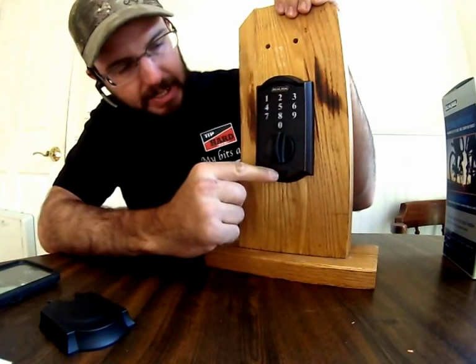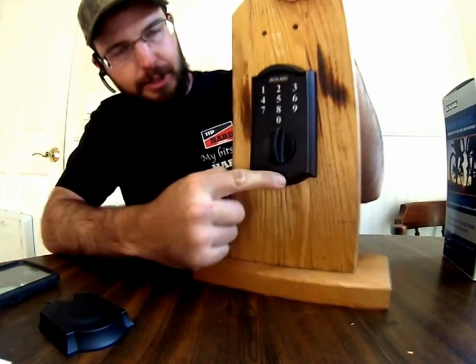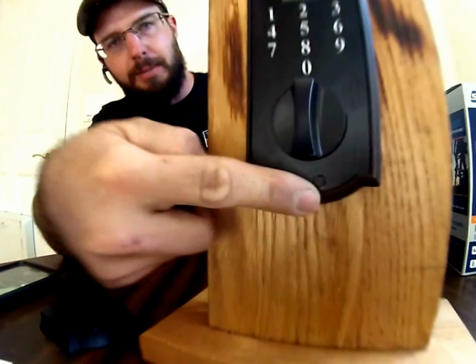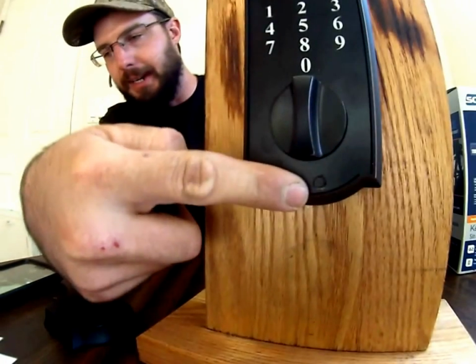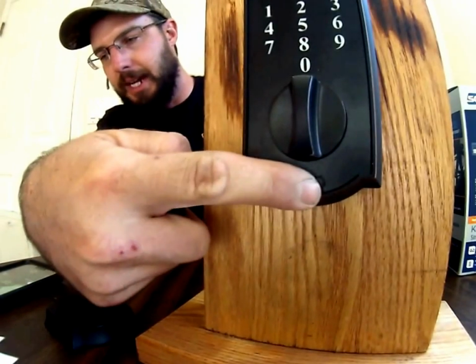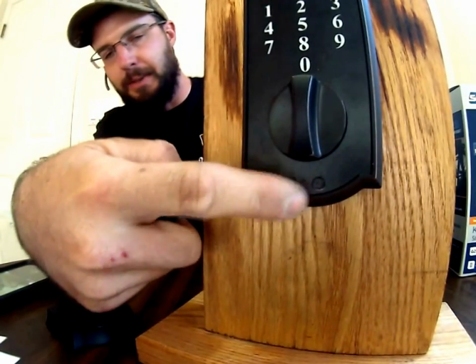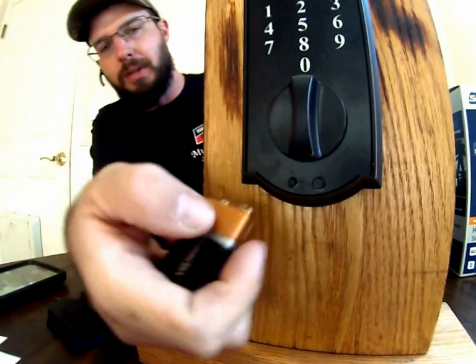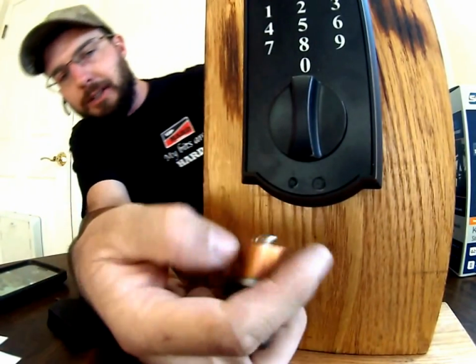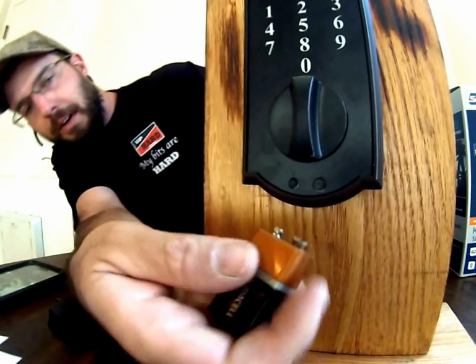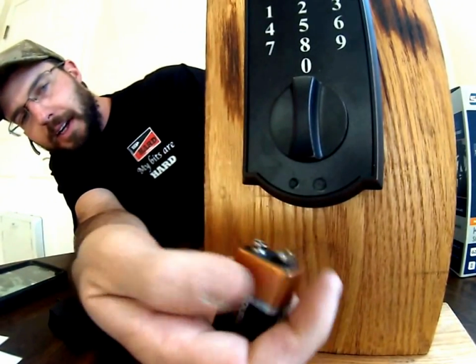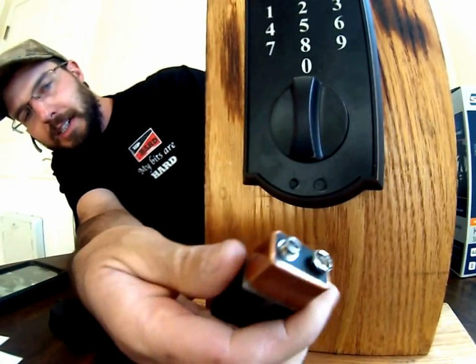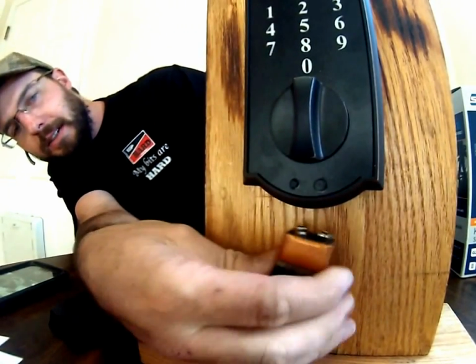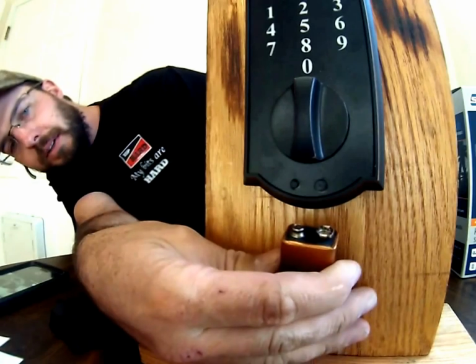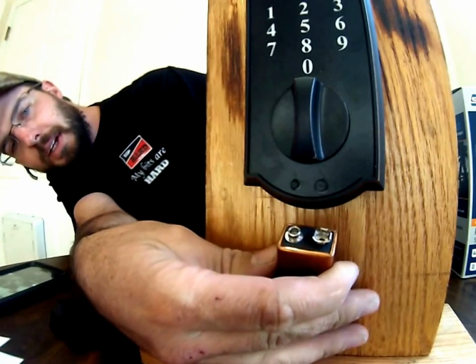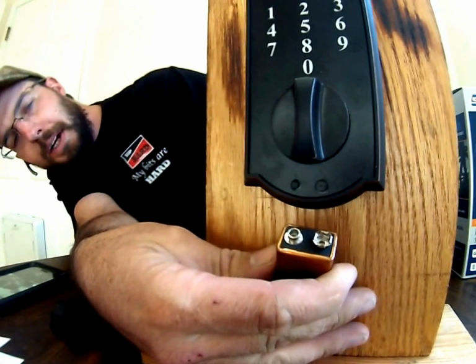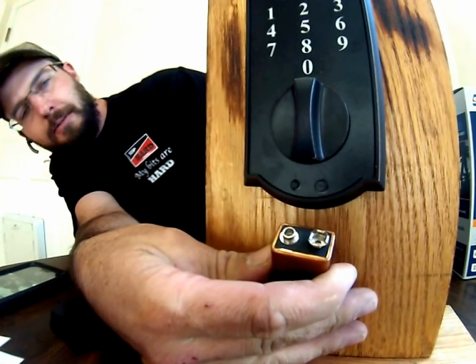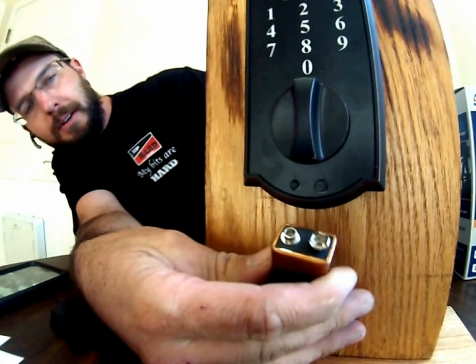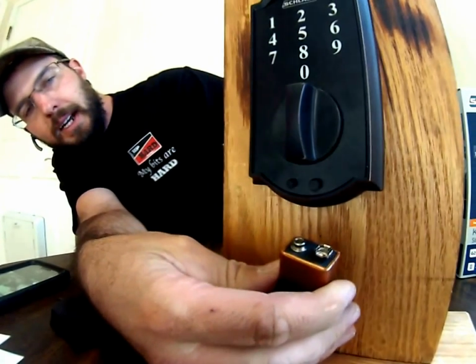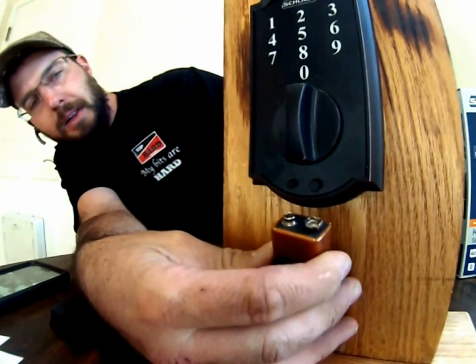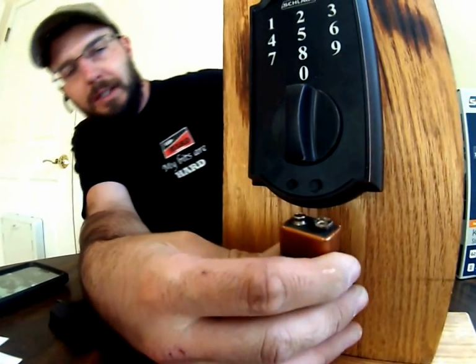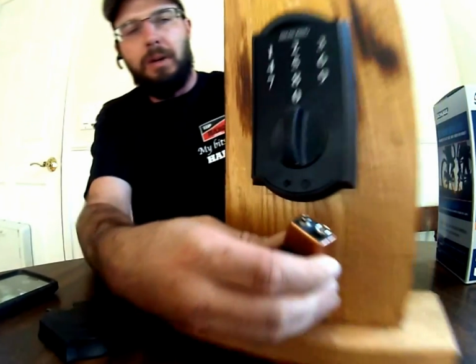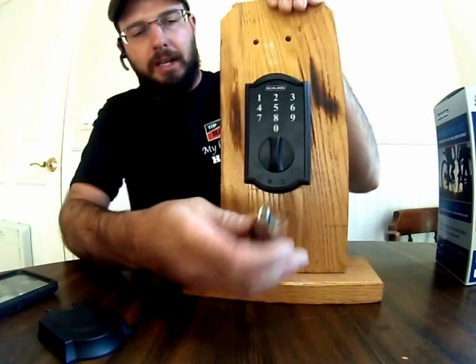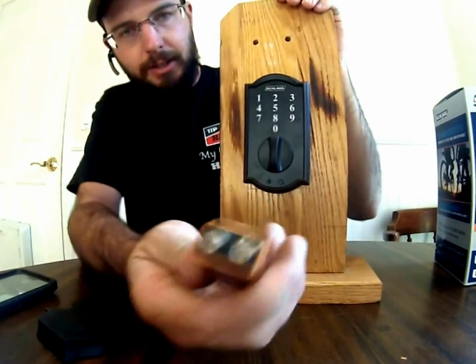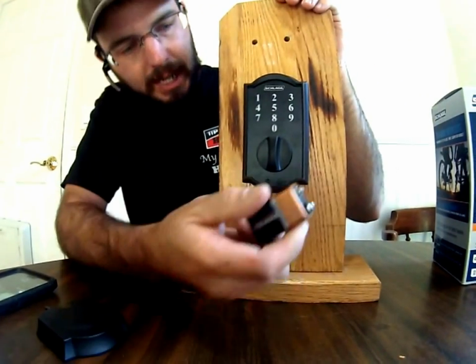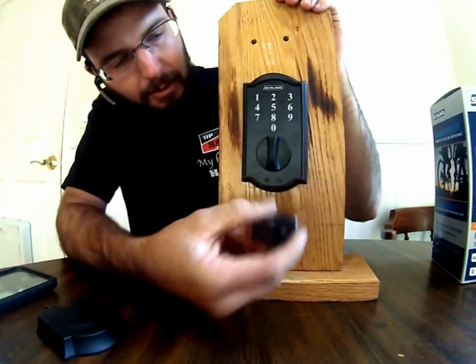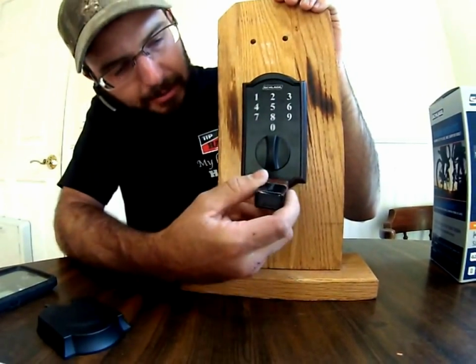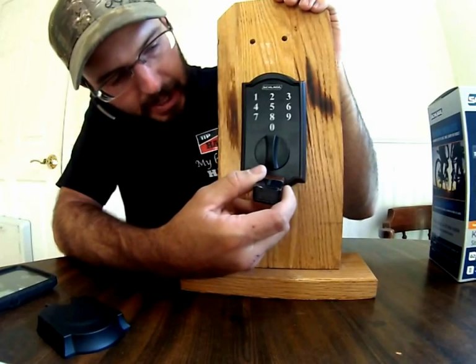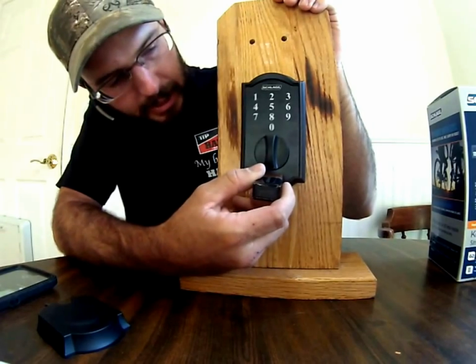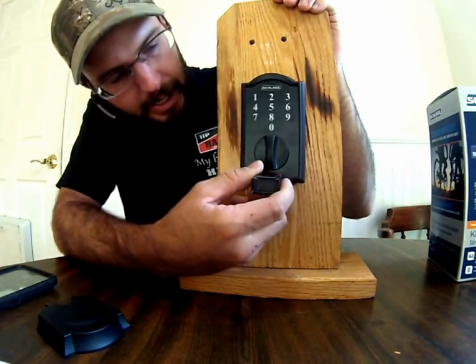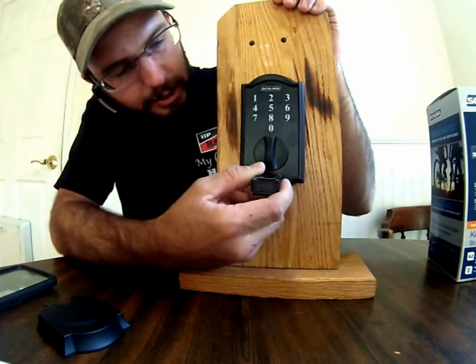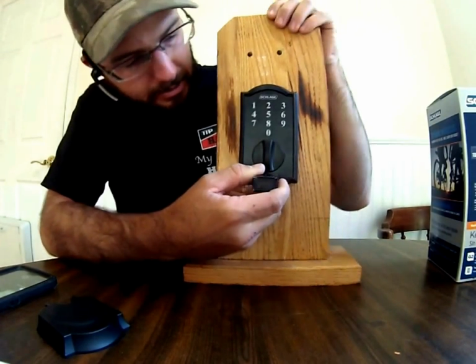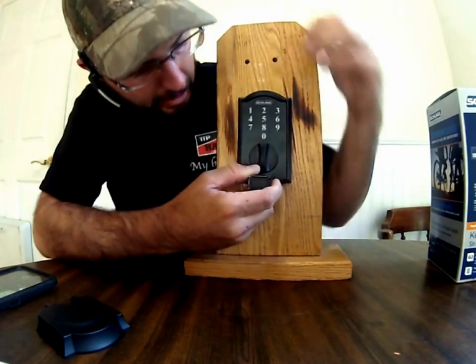Basically there are two nubs right here — a big one and a small one. You need to match the big one to the big opening on a 9-volt battery, and the little one to the little one. So you can take a 9-volt battery from the outside and jumpstart this lock.